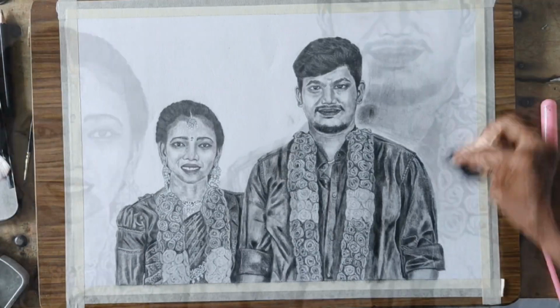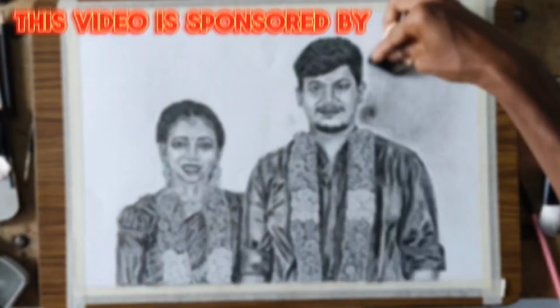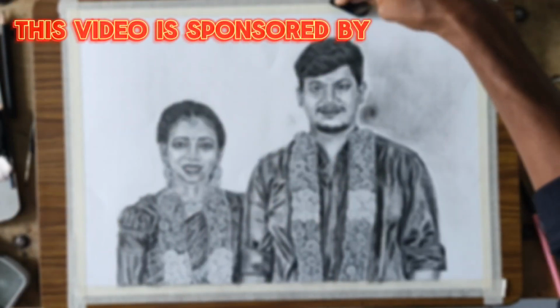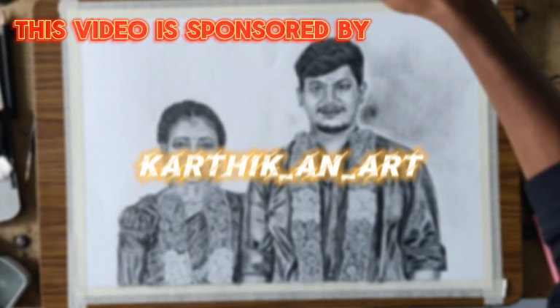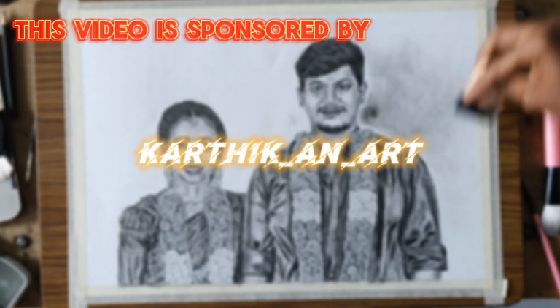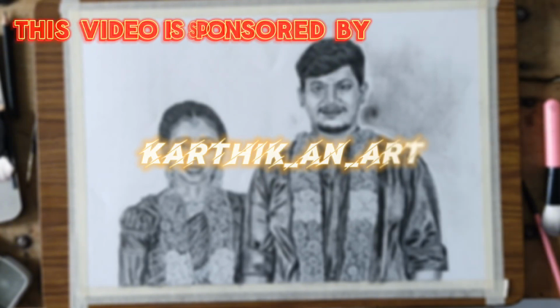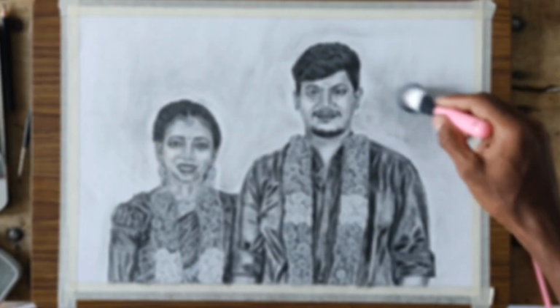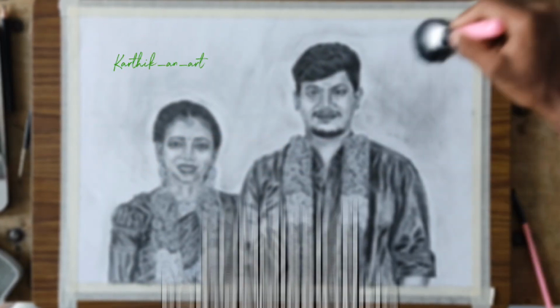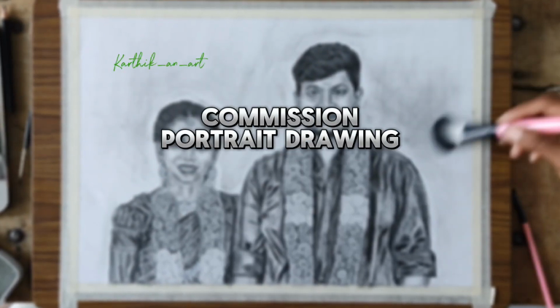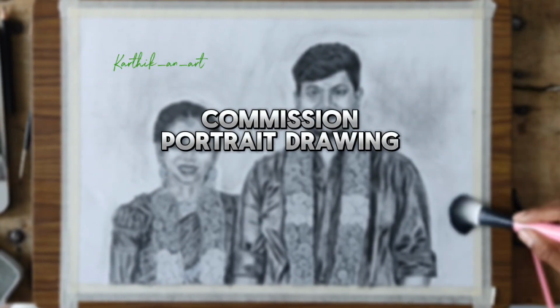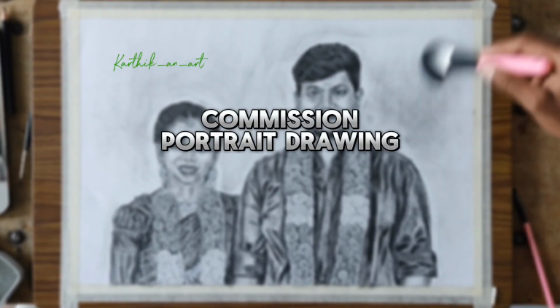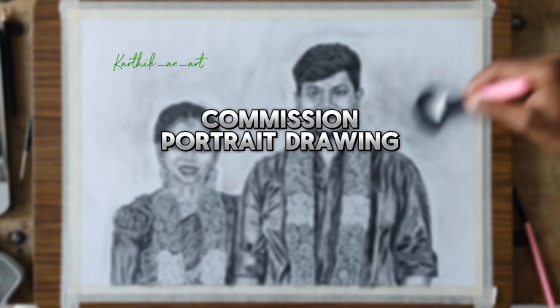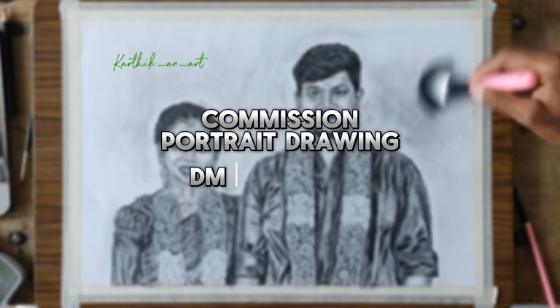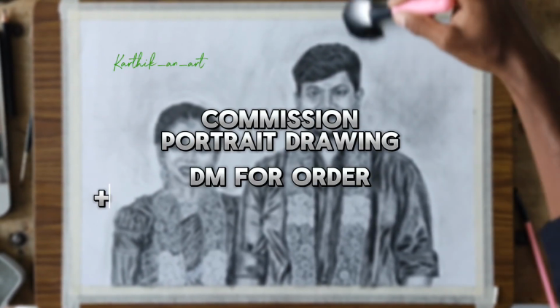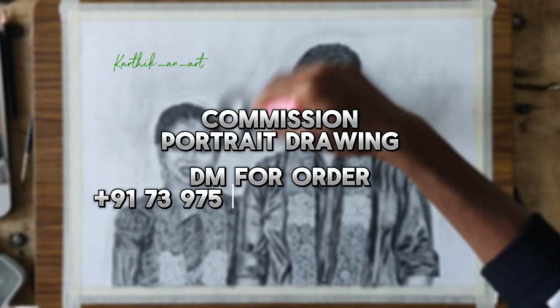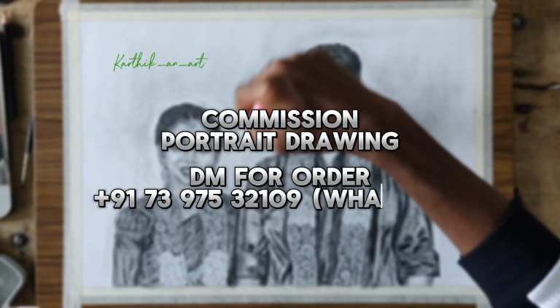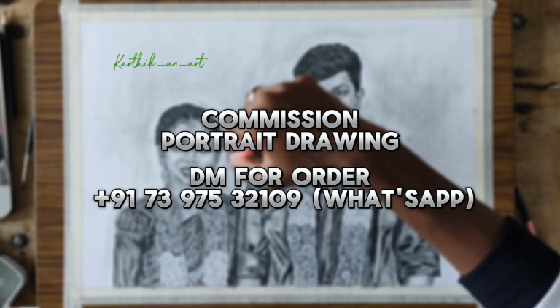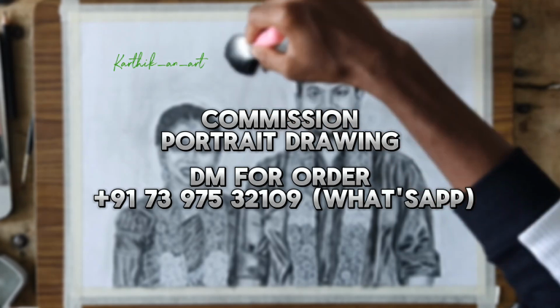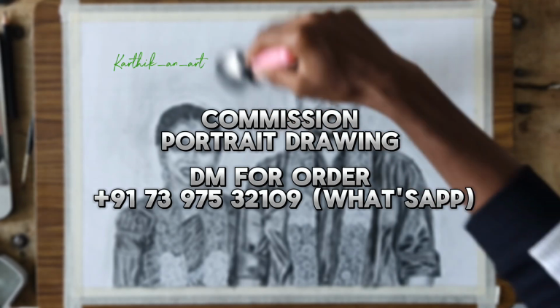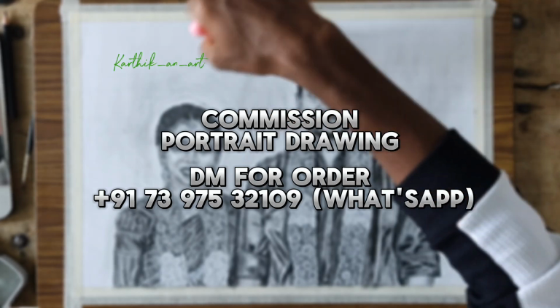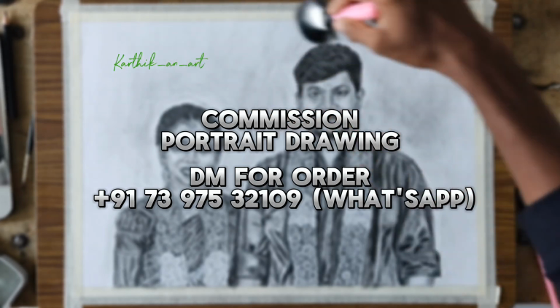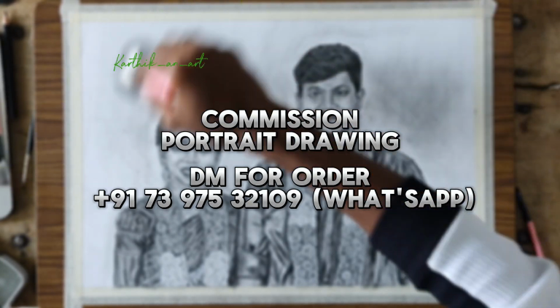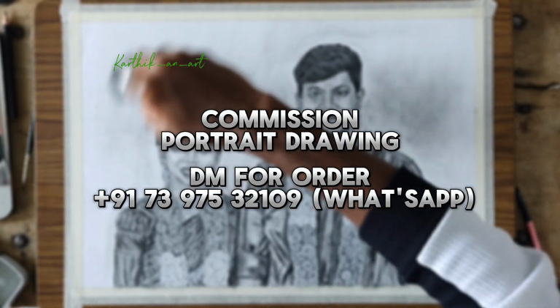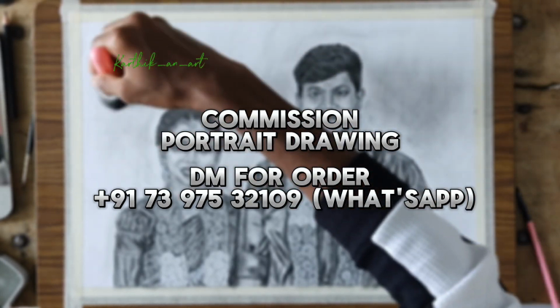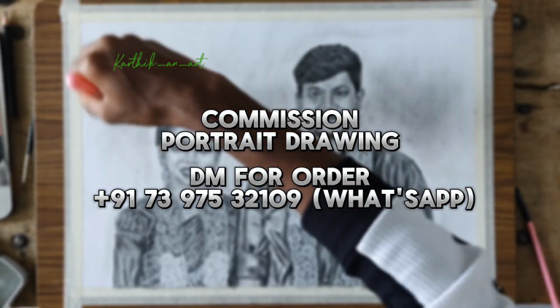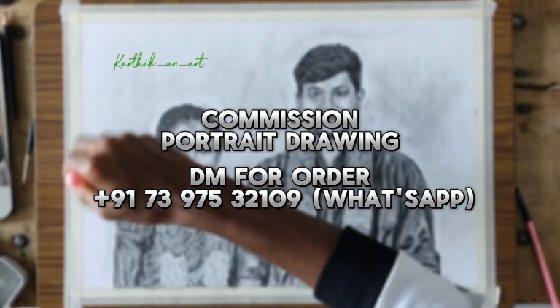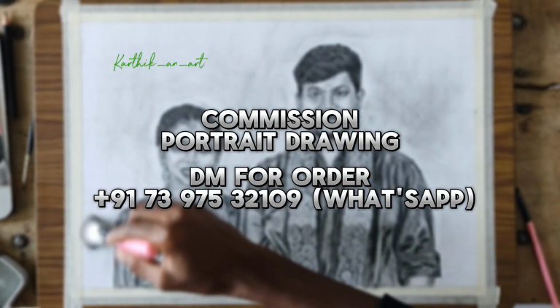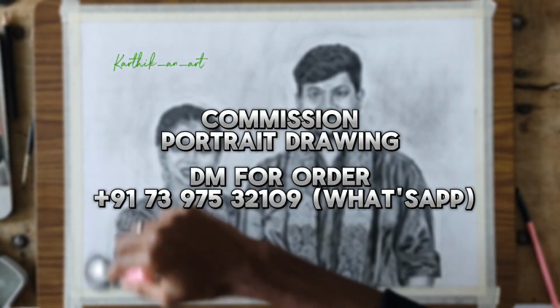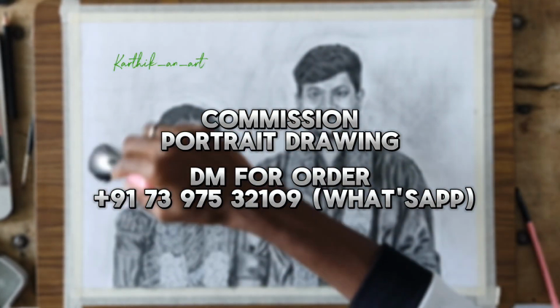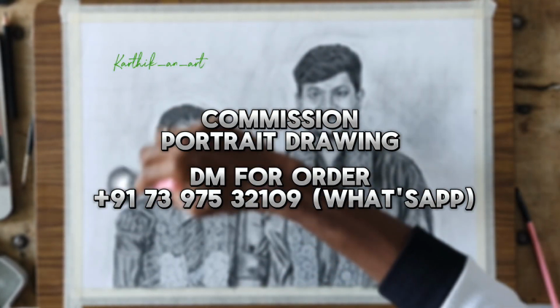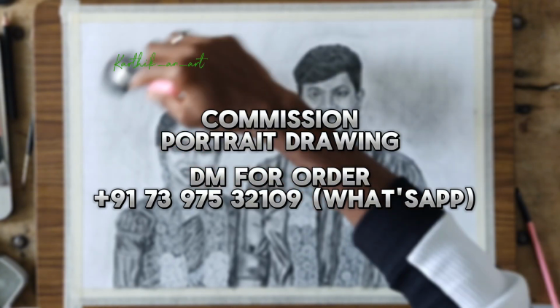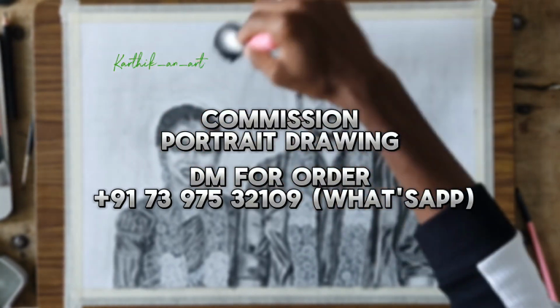This video is sponsored by Karthi A&R. If you get a photo of your person, you can make a portrait drawing. You can send the number to get your best drawing.